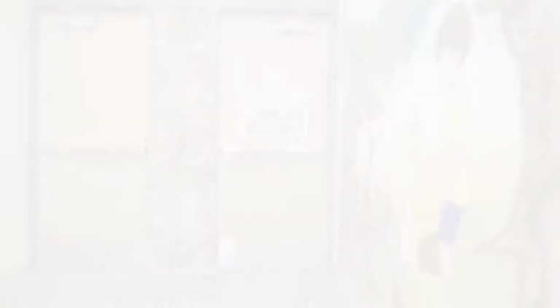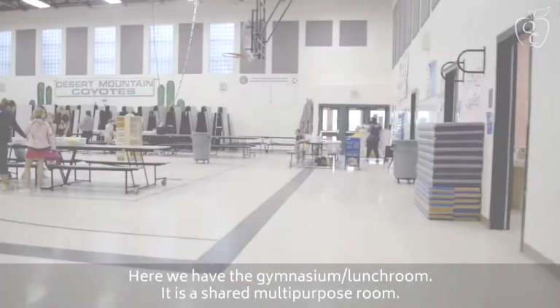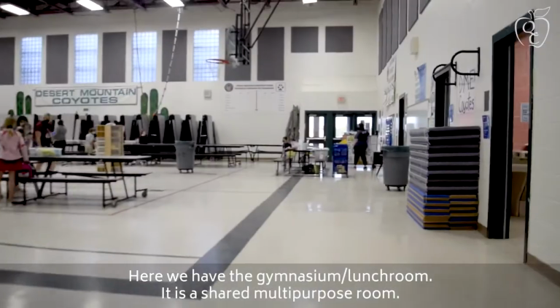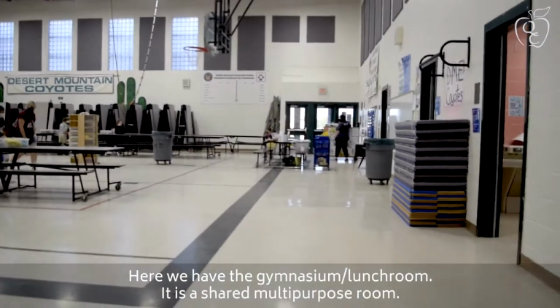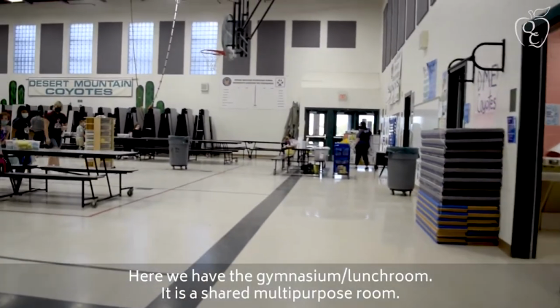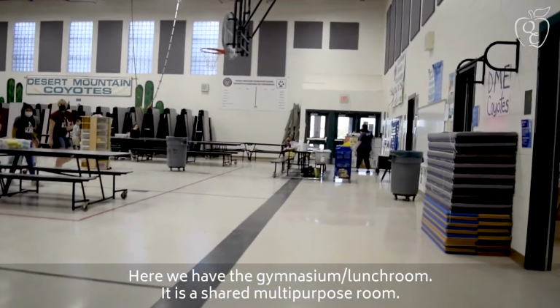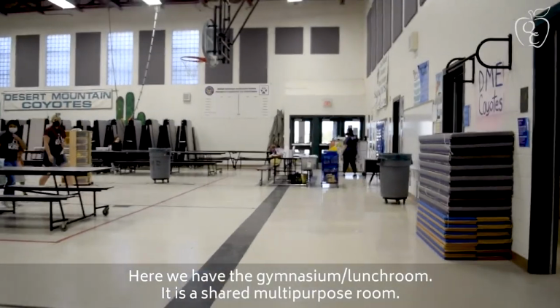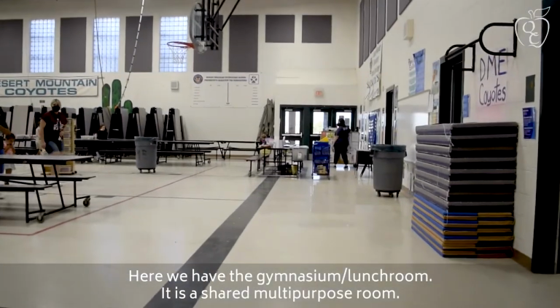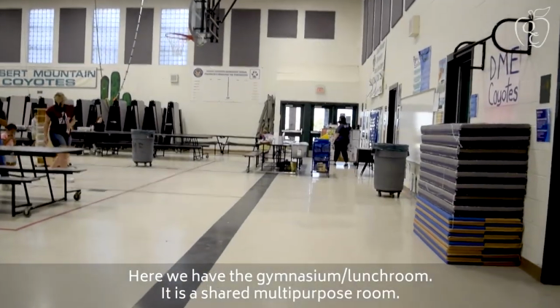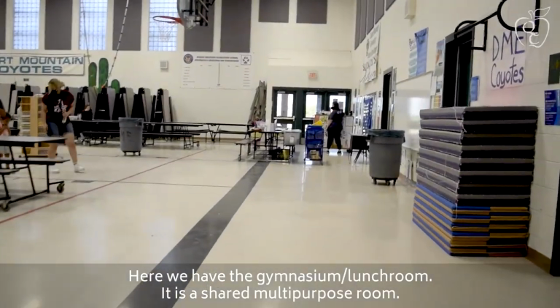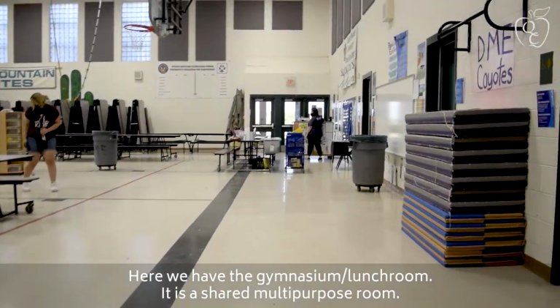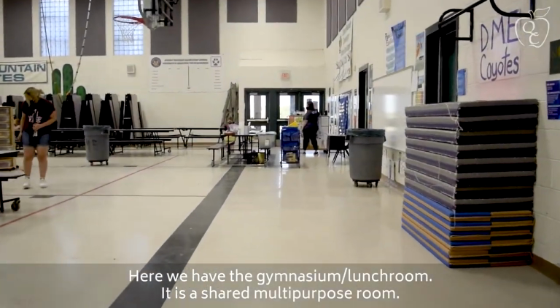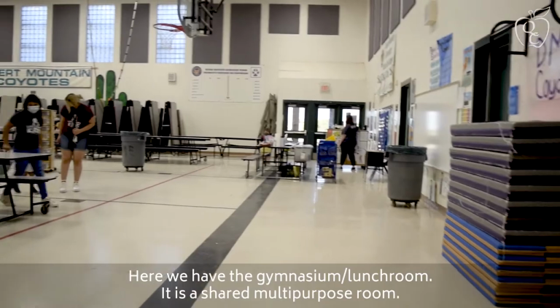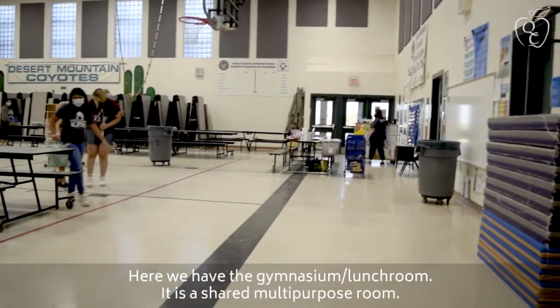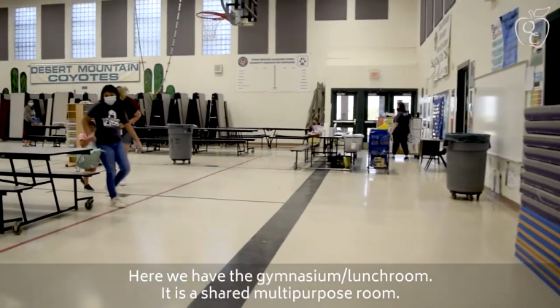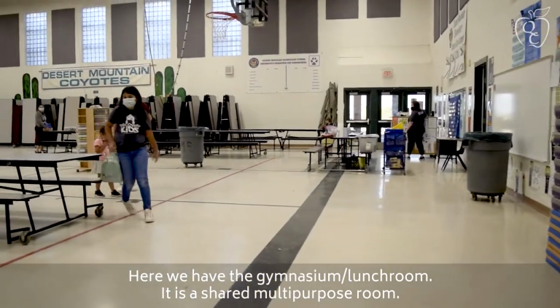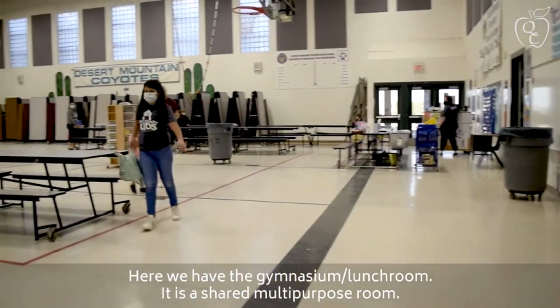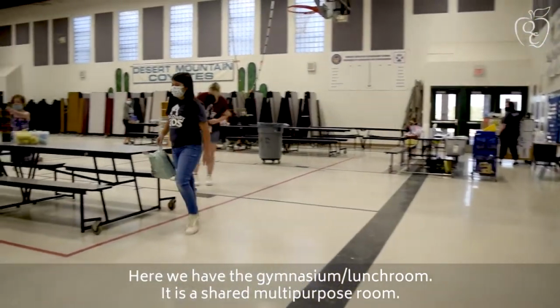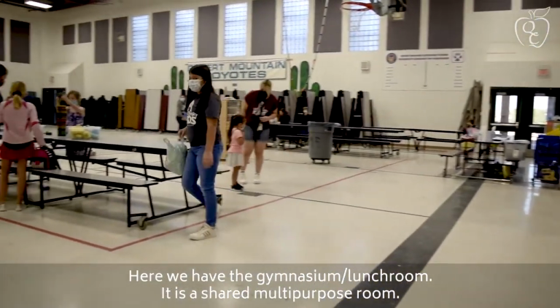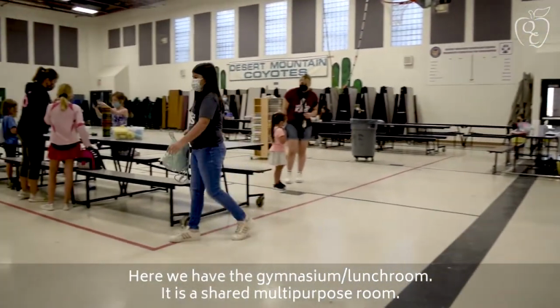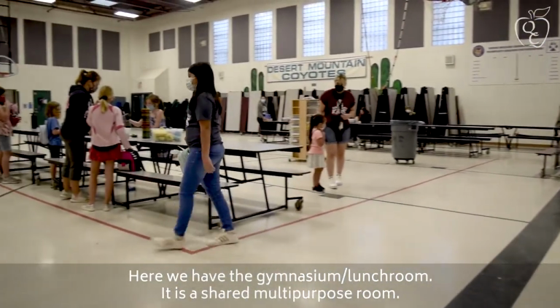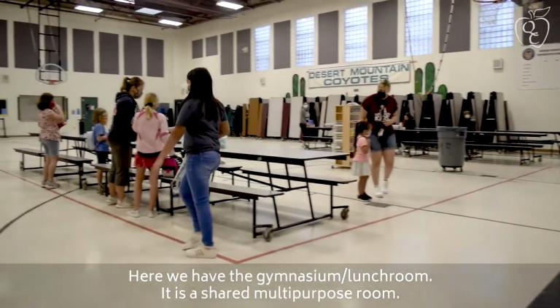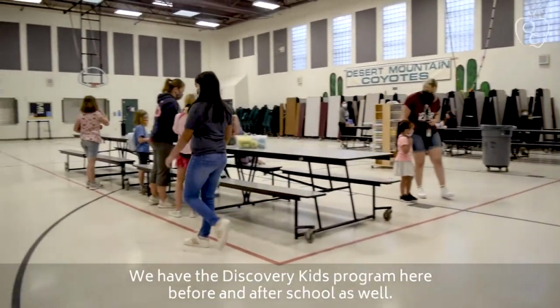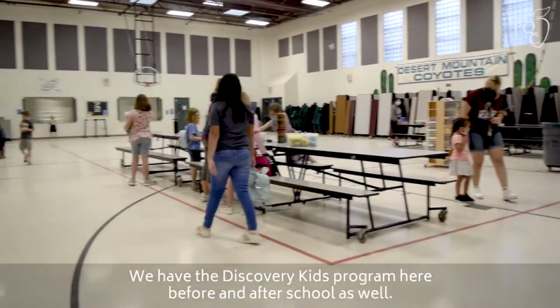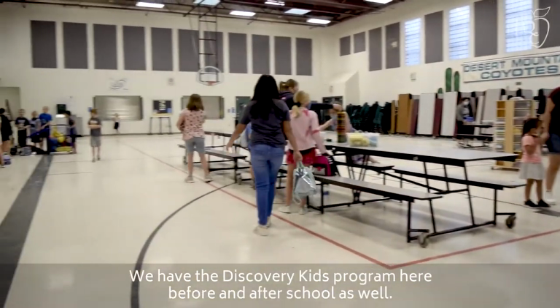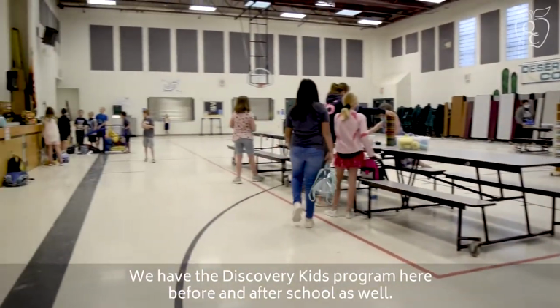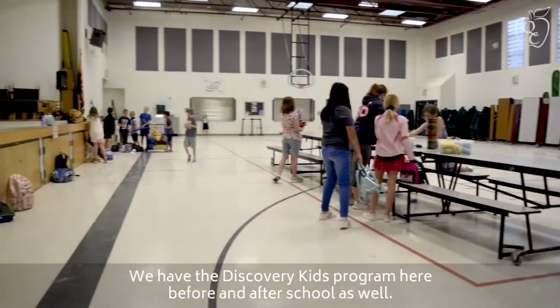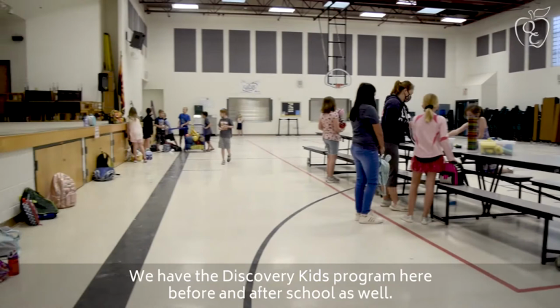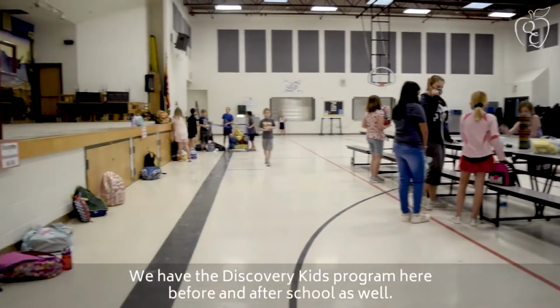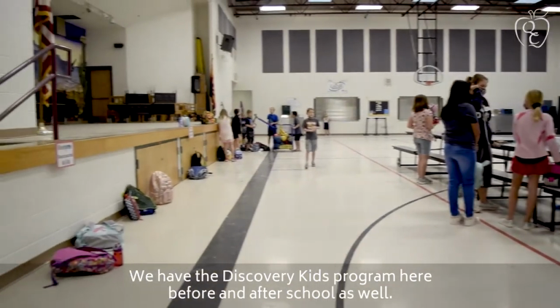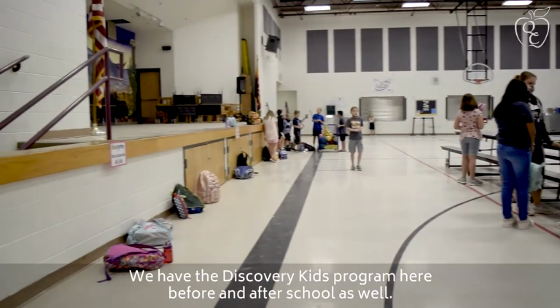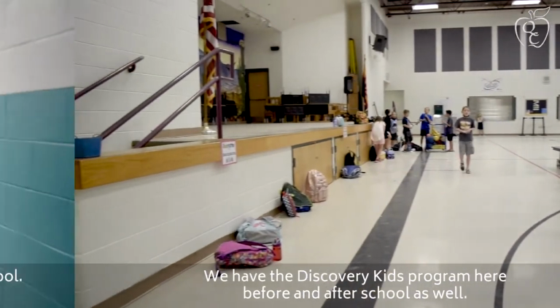Here we have the gymnasium slash lunchroom. It is a shared multi-purpose room. We have the Discovery Kids program in here before and after school as well.